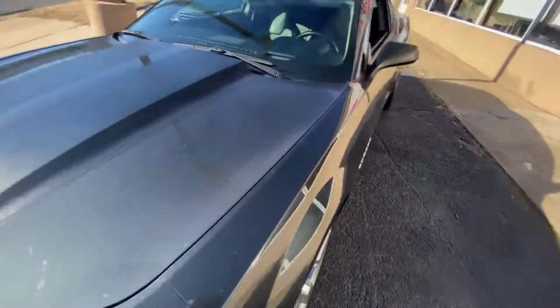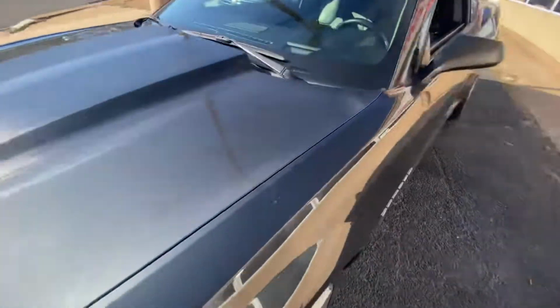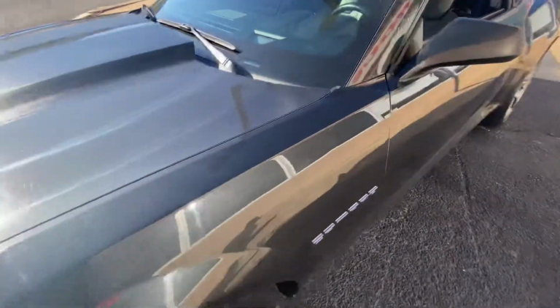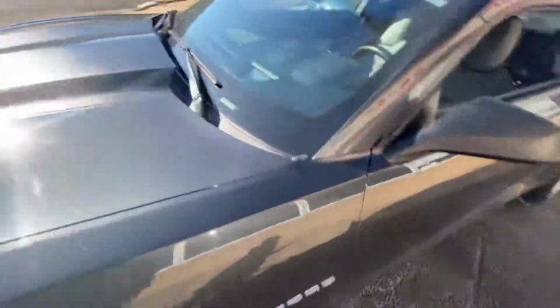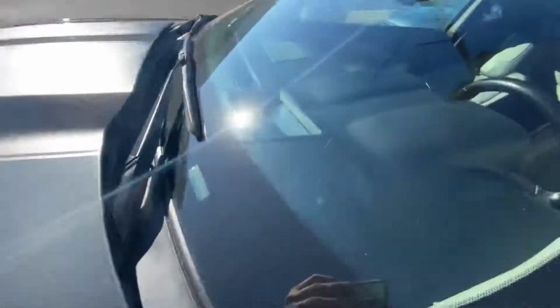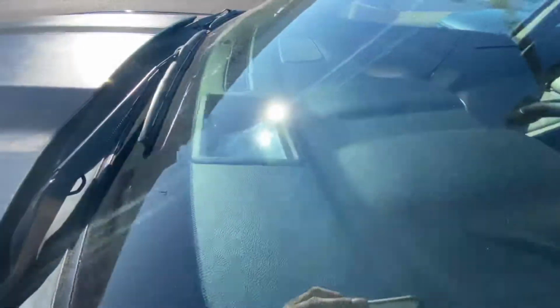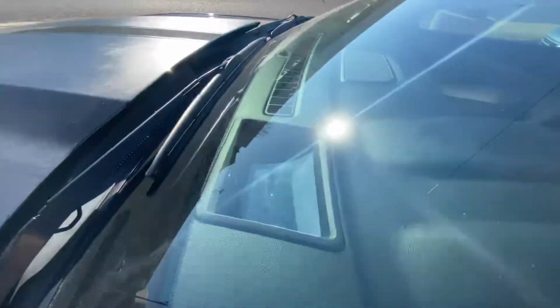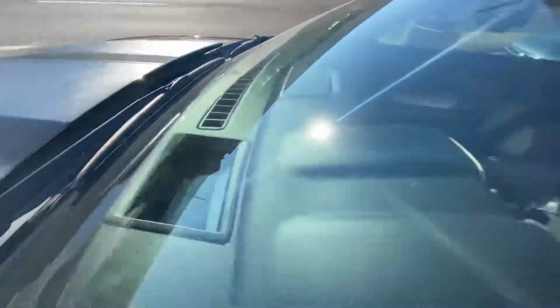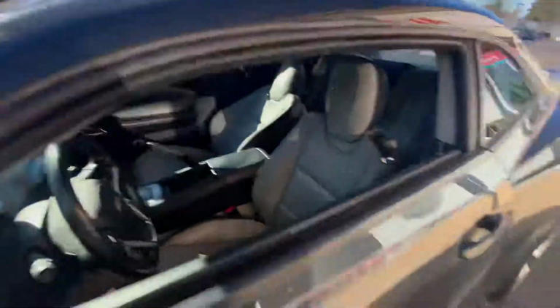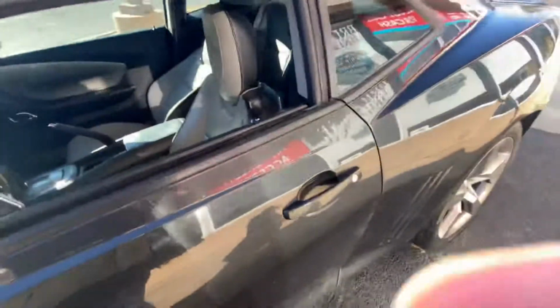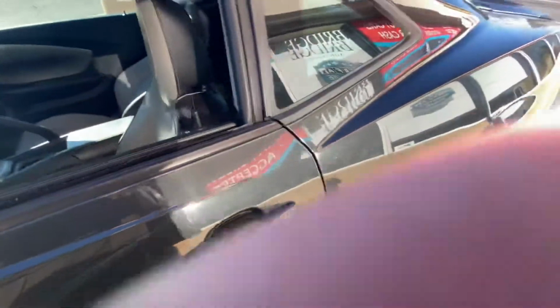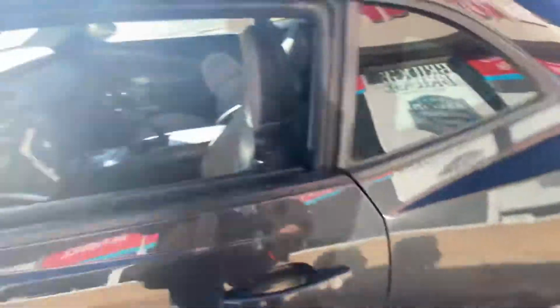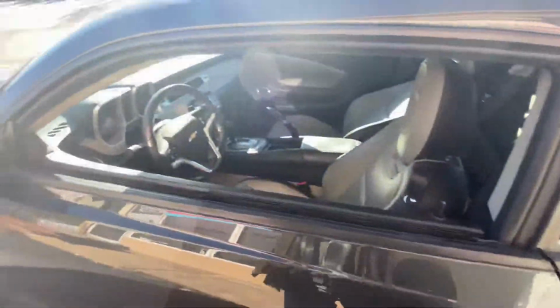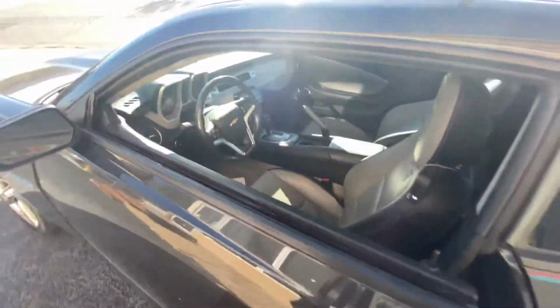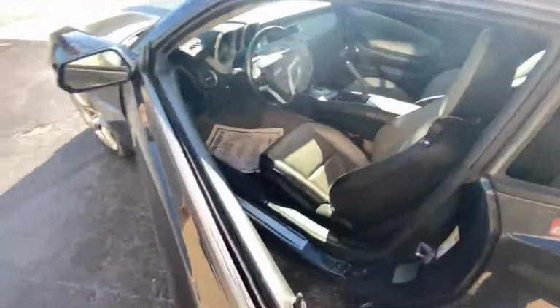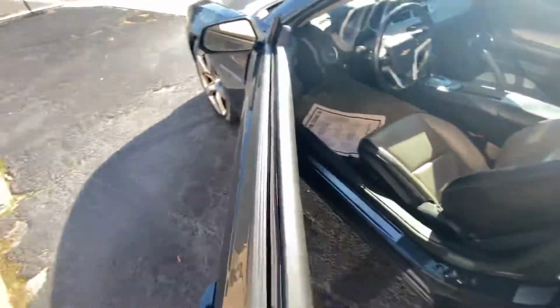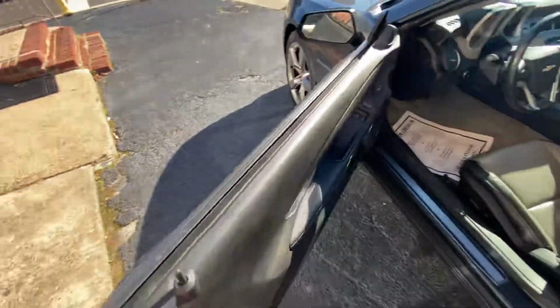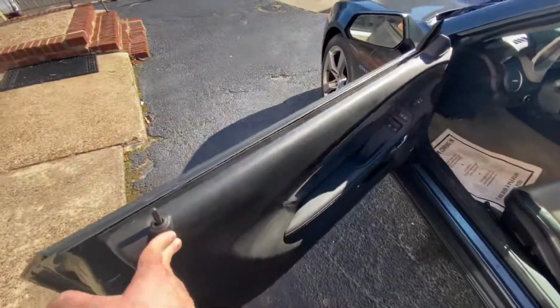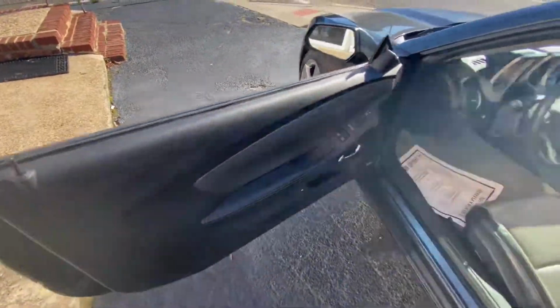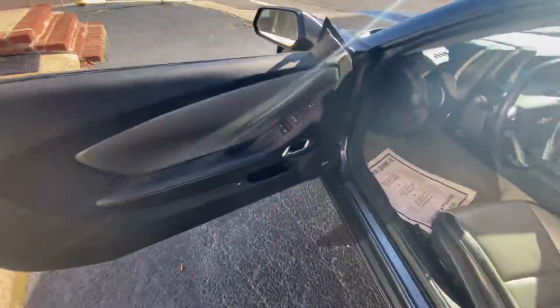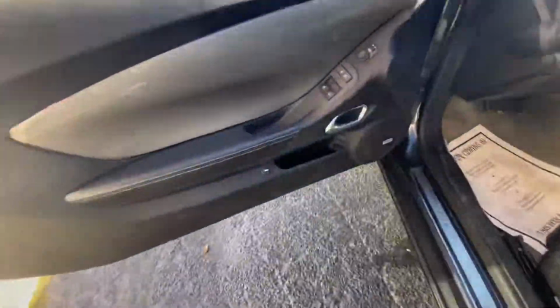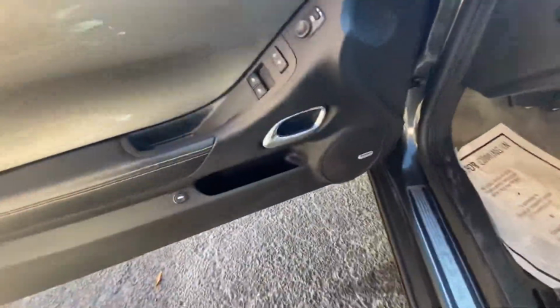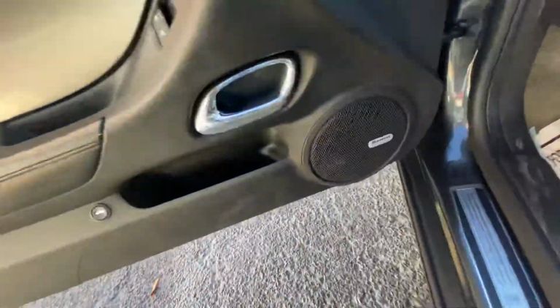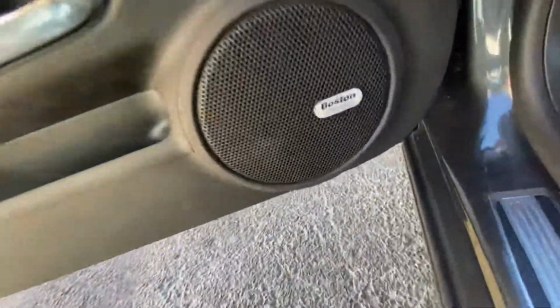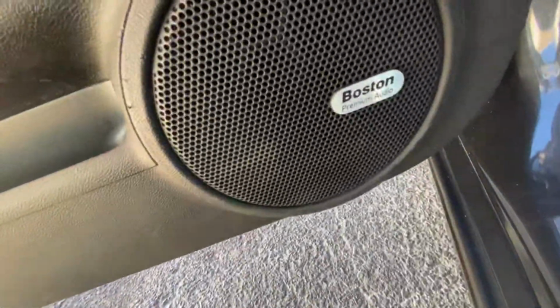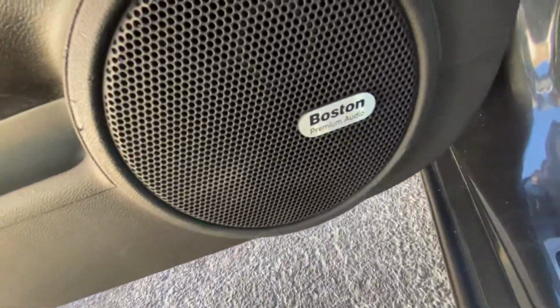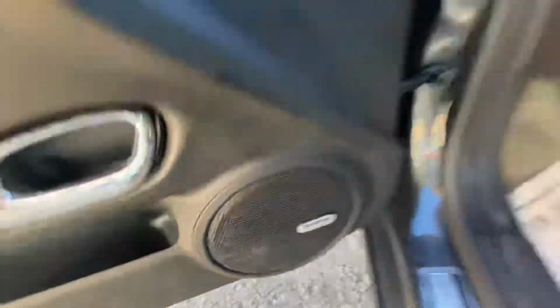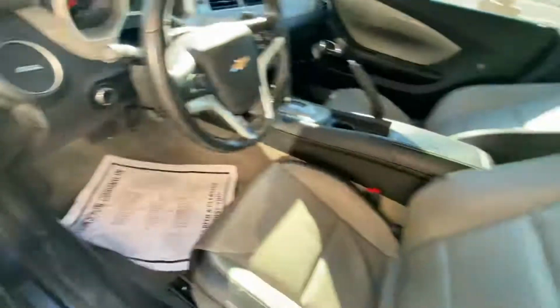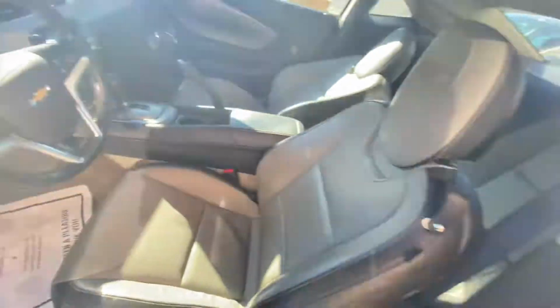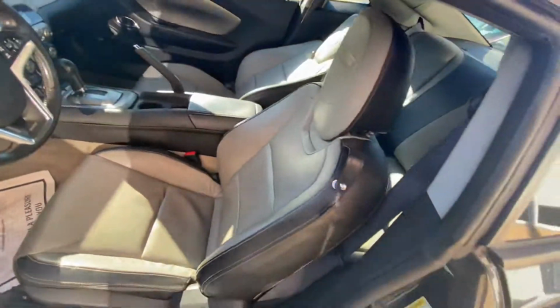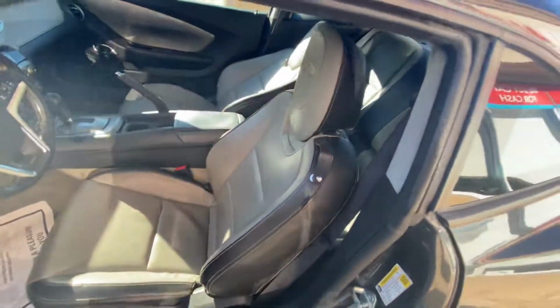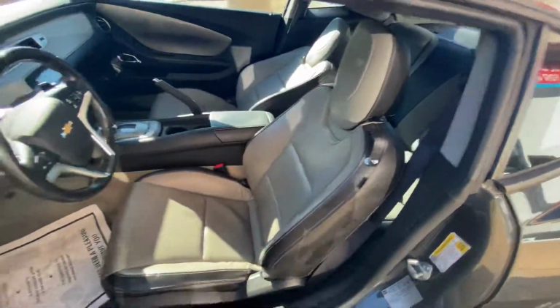Sunroof, heads-up display, Boston Premium Audio, two-tone interior leather.